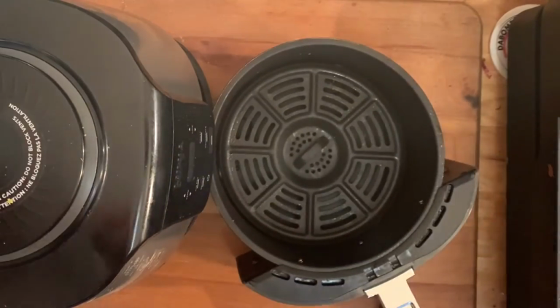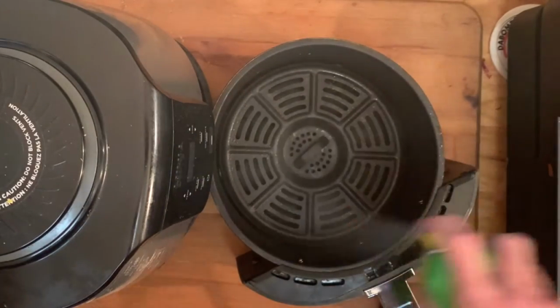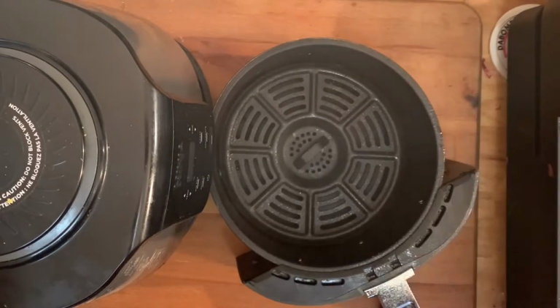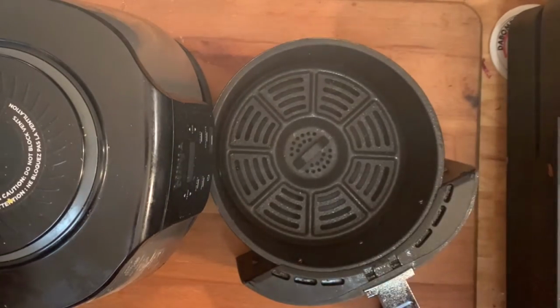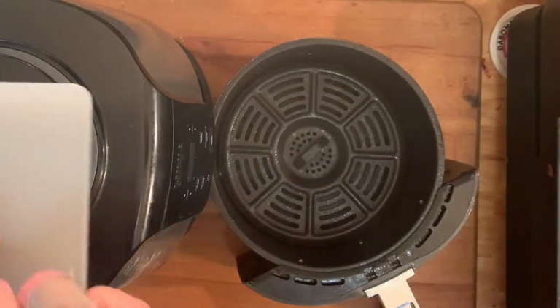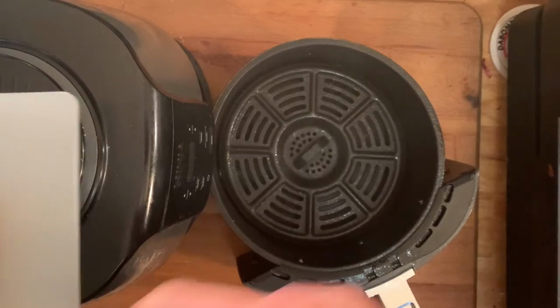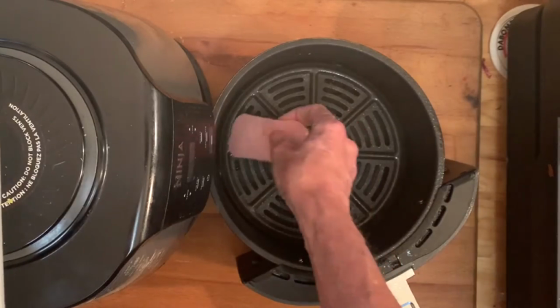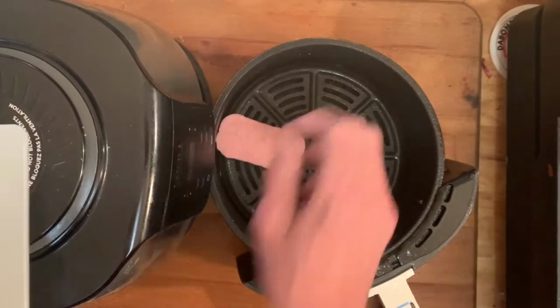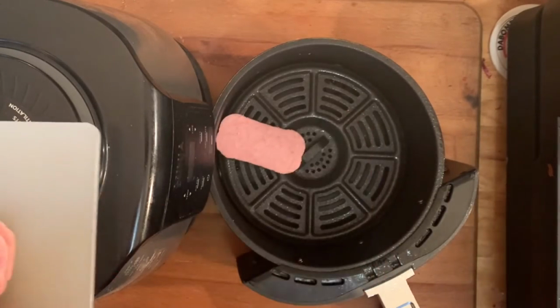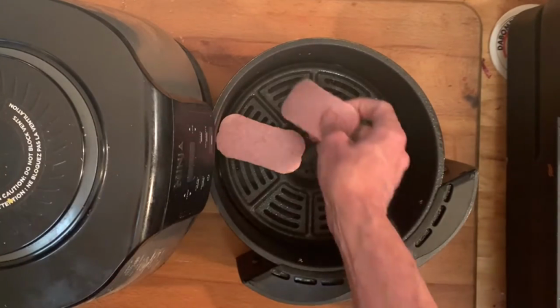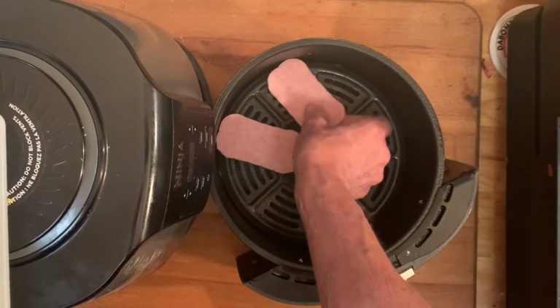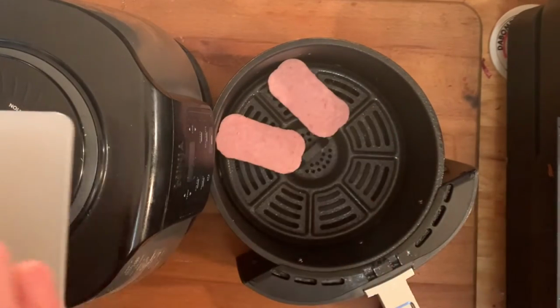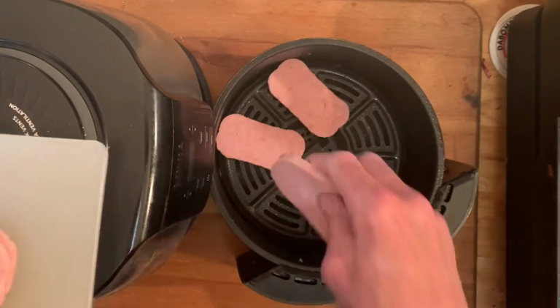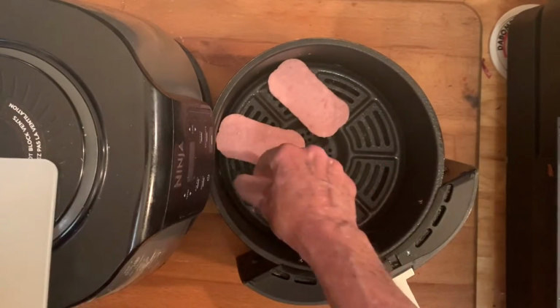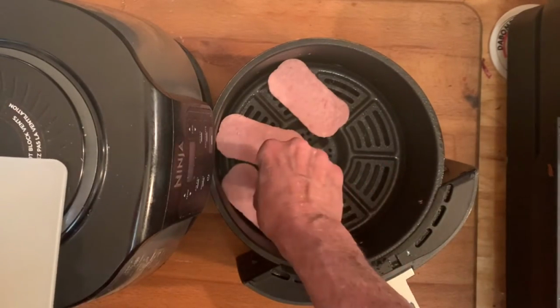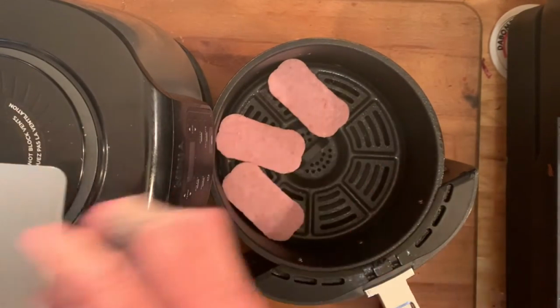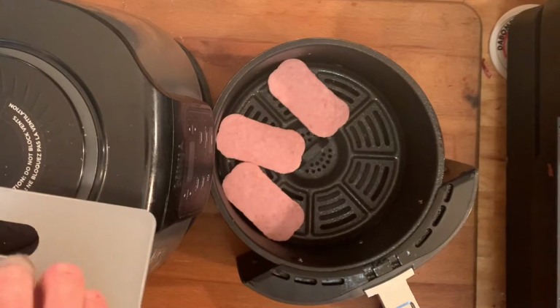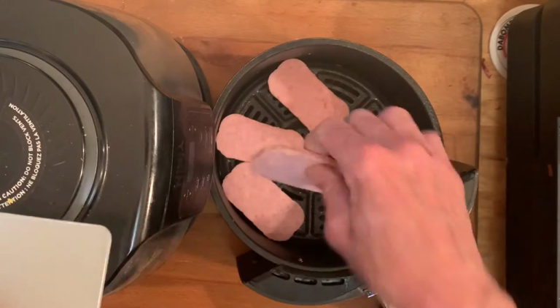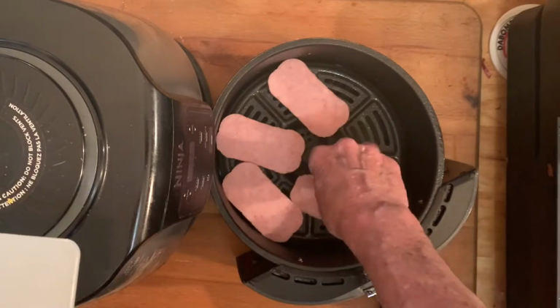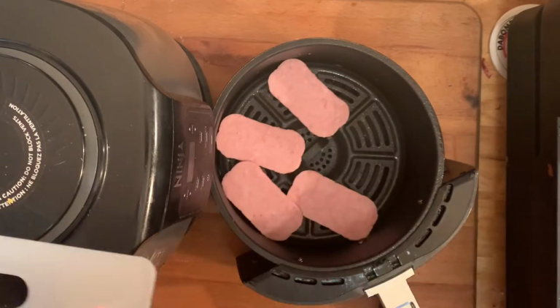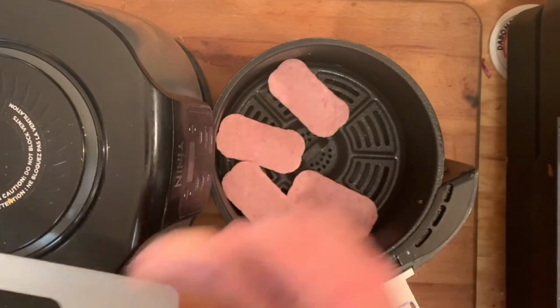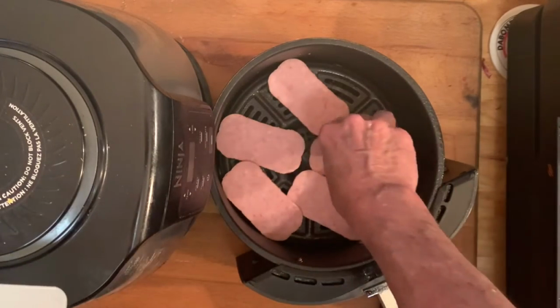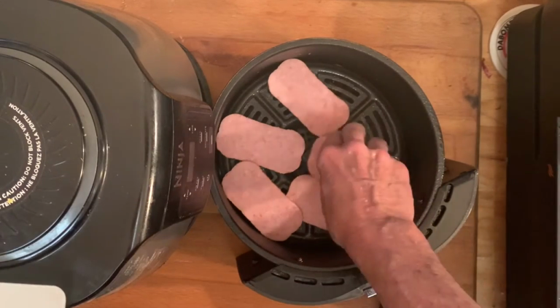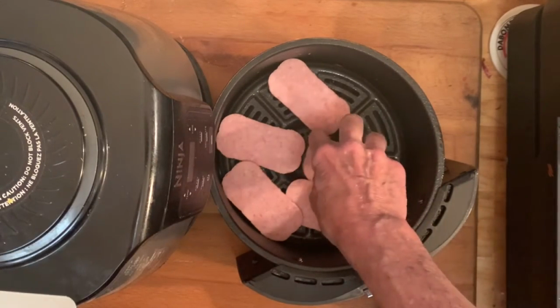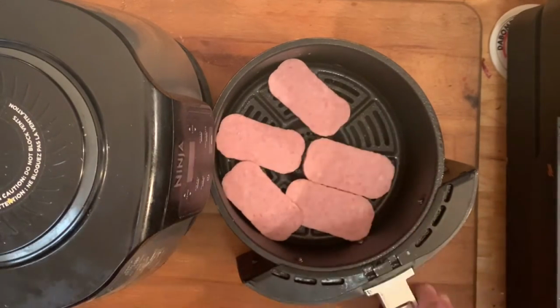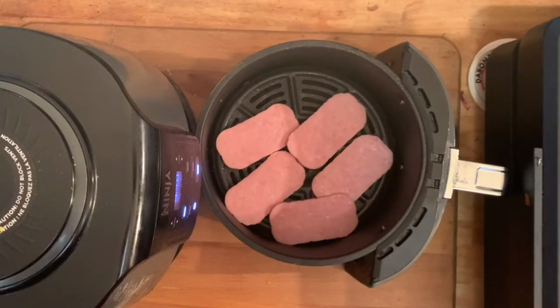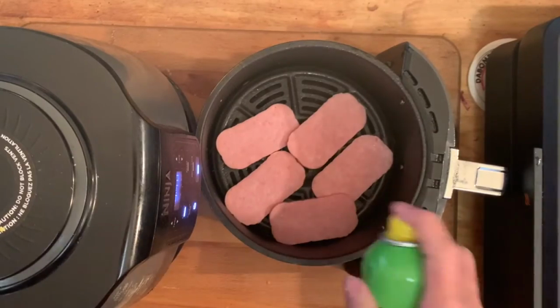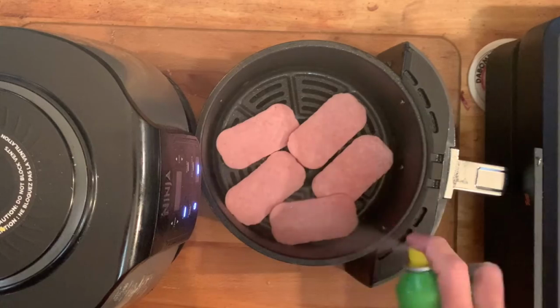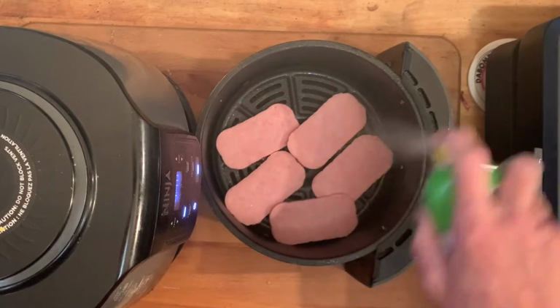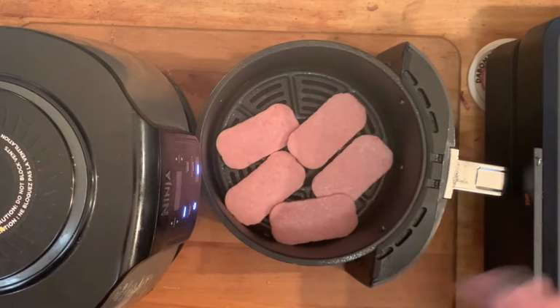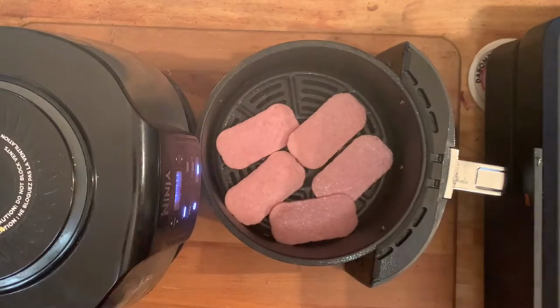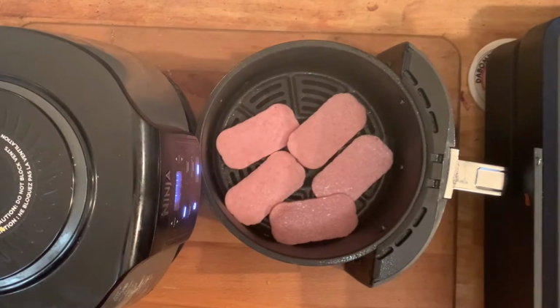Preheat your air fryer on 400 for three minutes, spray it with a little spray, place your Spam slices in a single layer in the air fryer basket. Now if you want your Spam to come out extra crispy, go ahead and hit the tops with a little bit more spray.